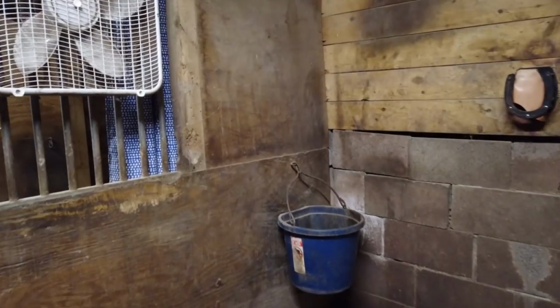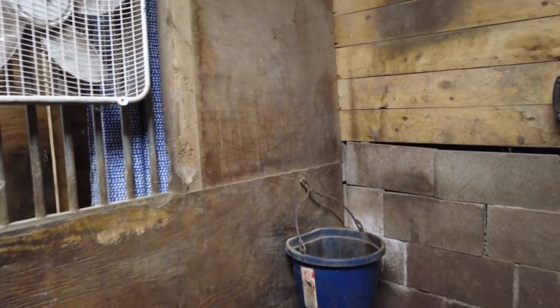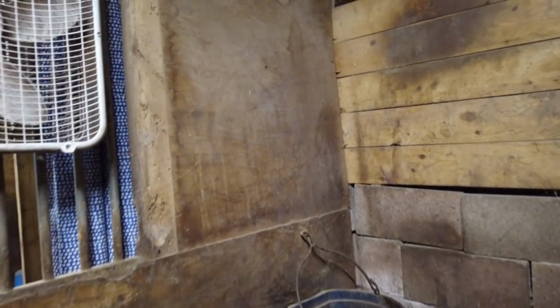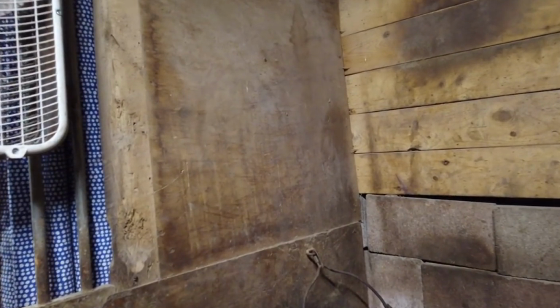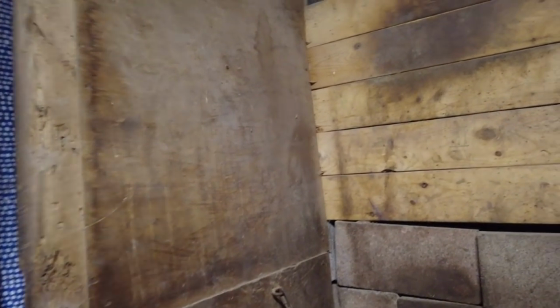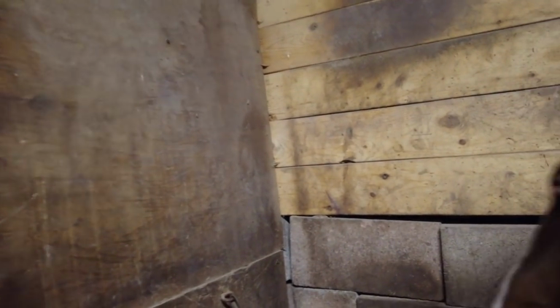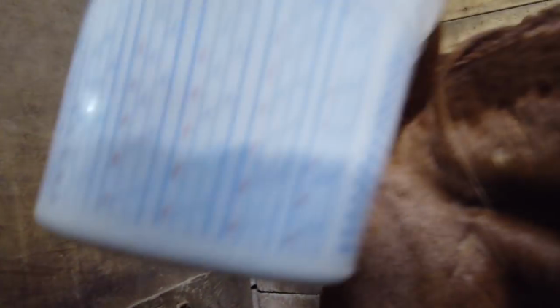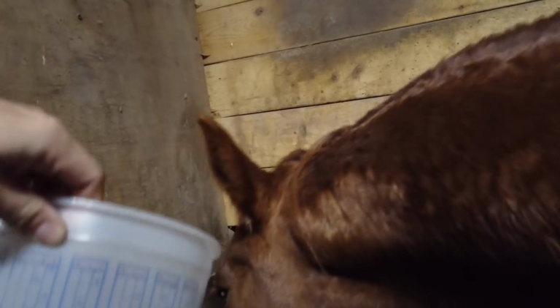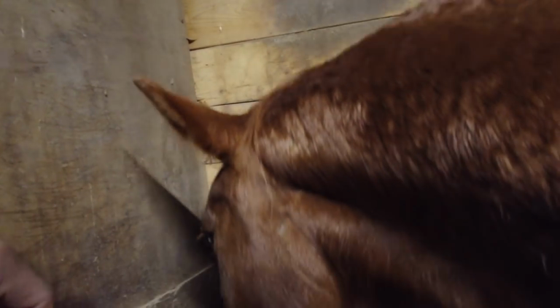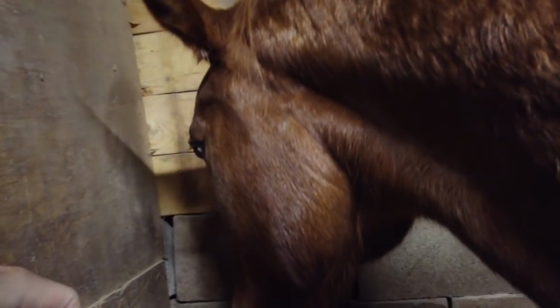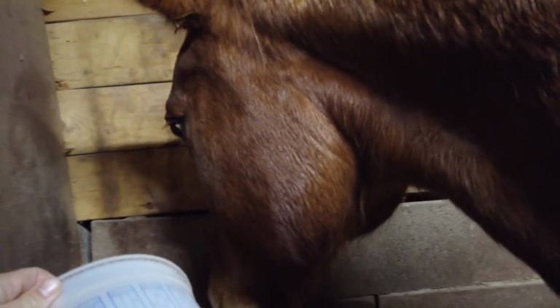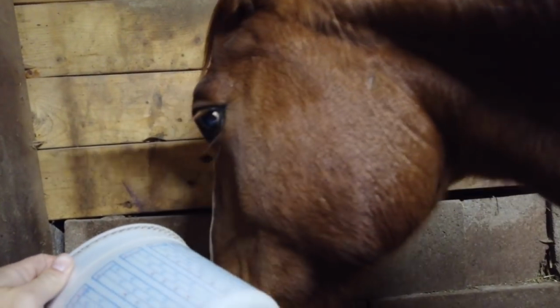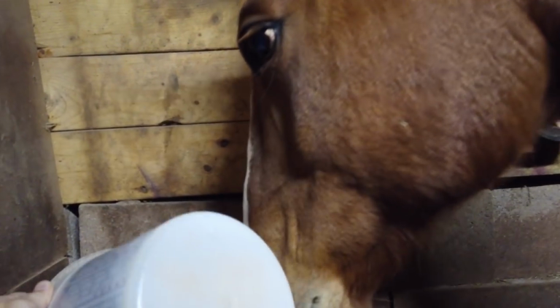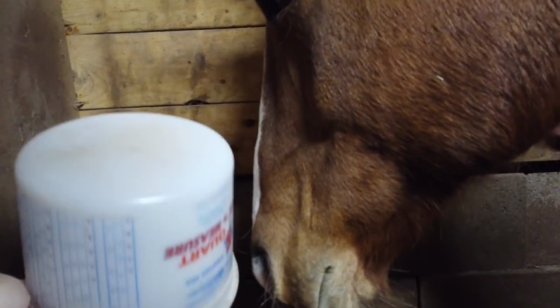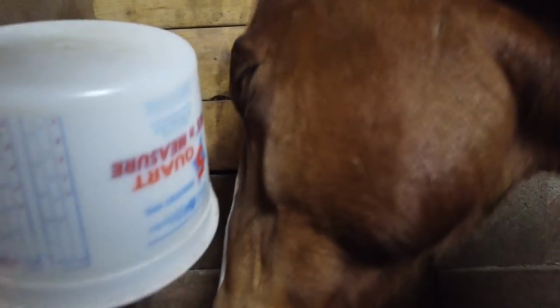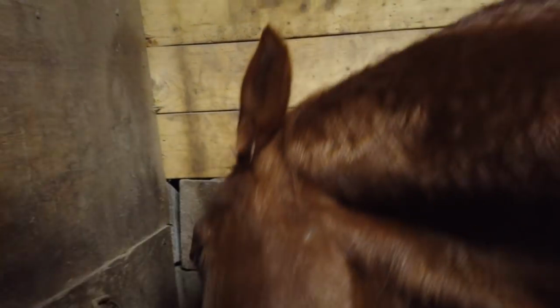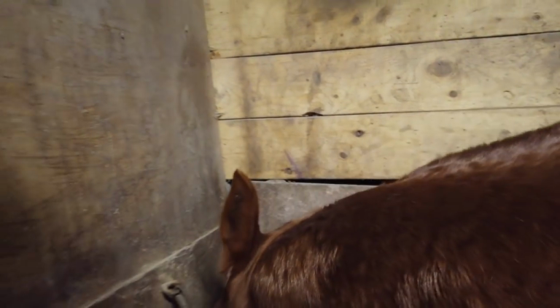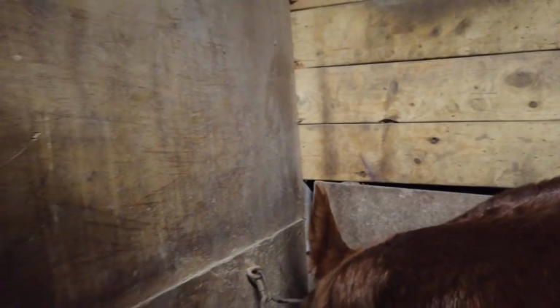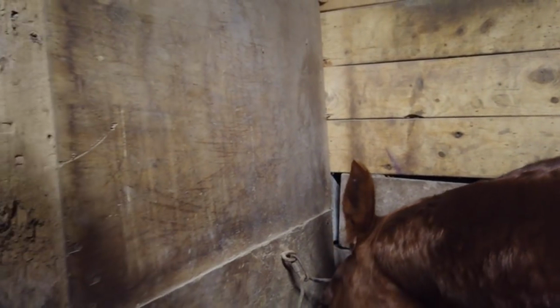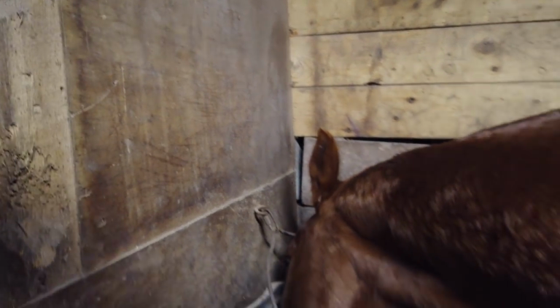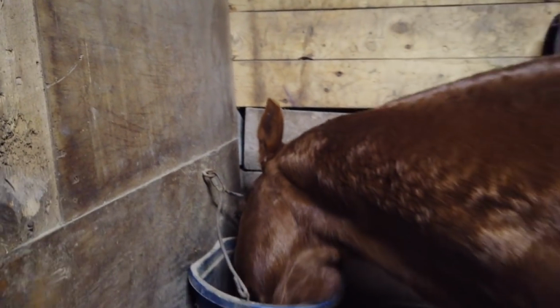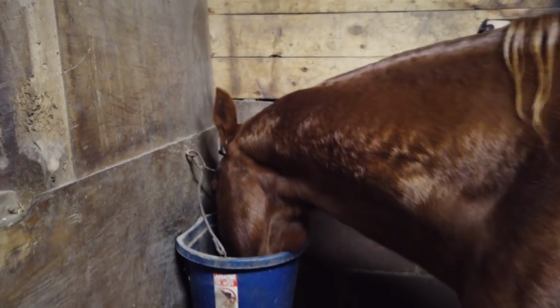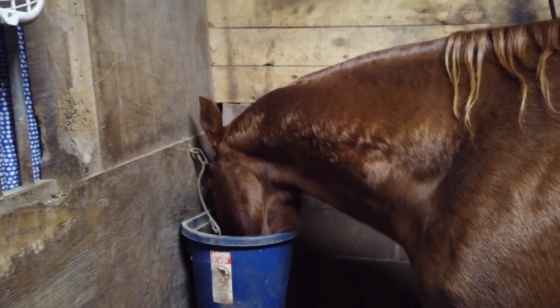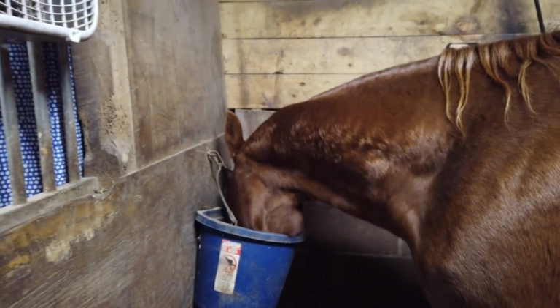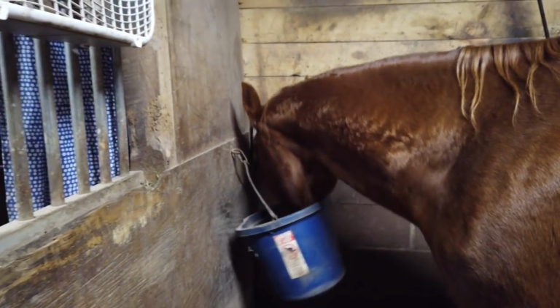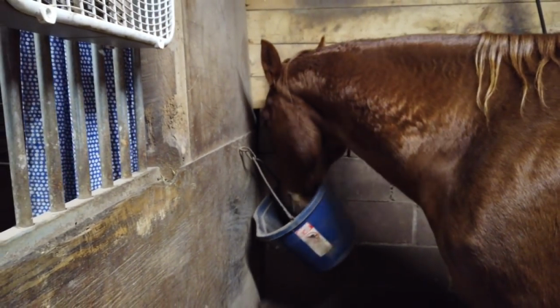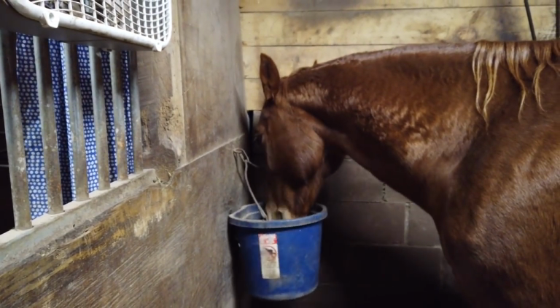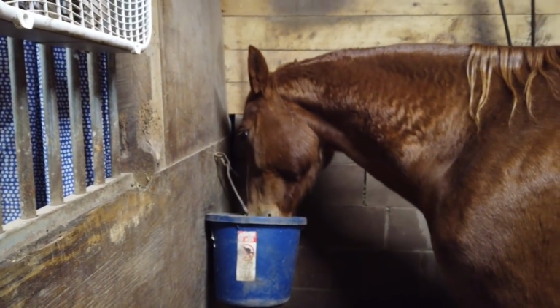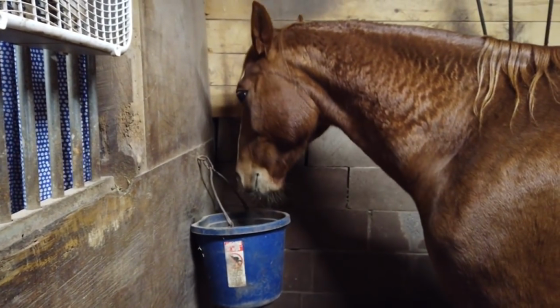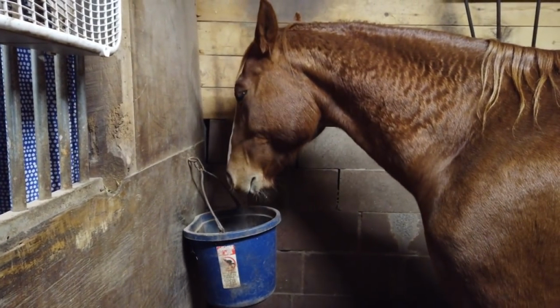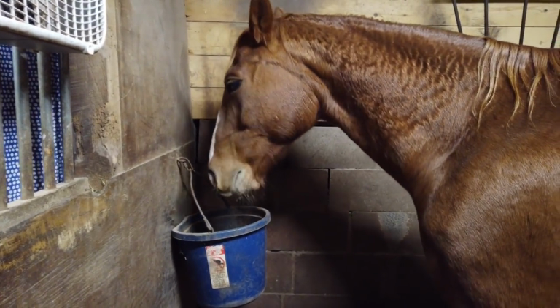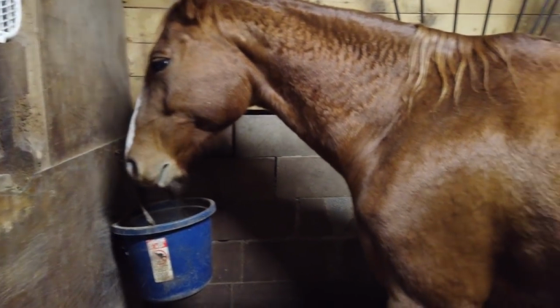There we are. There's no grain in there yet — now there's grain. There you go, buddy.